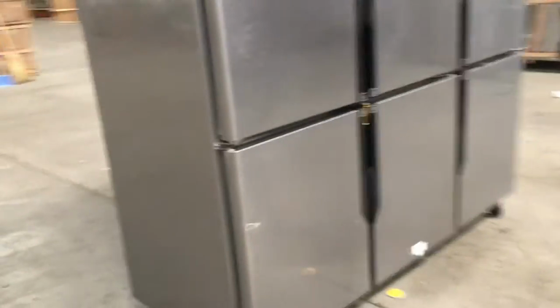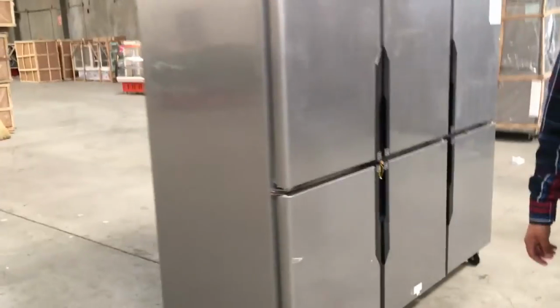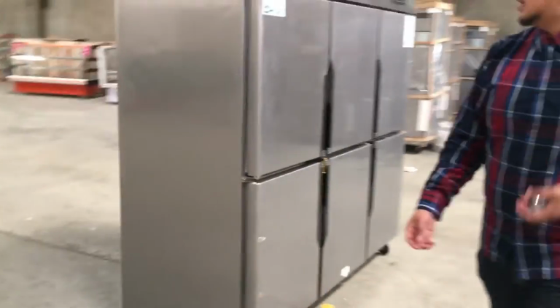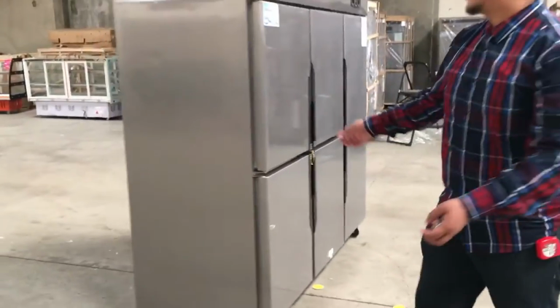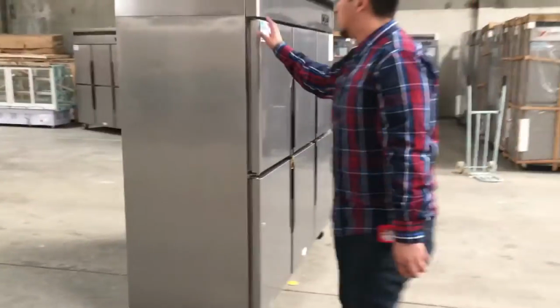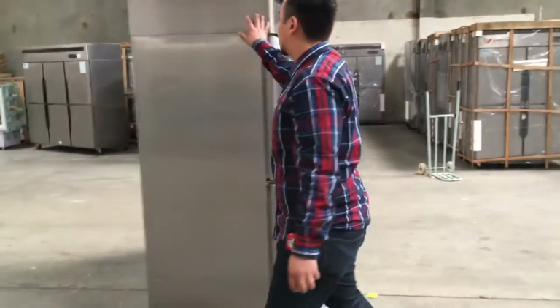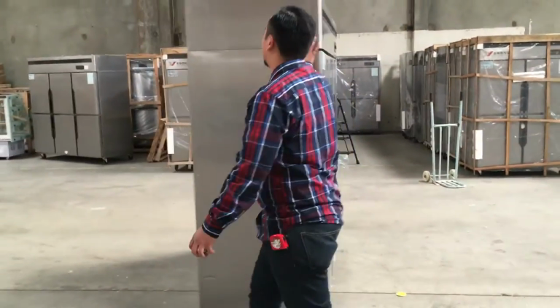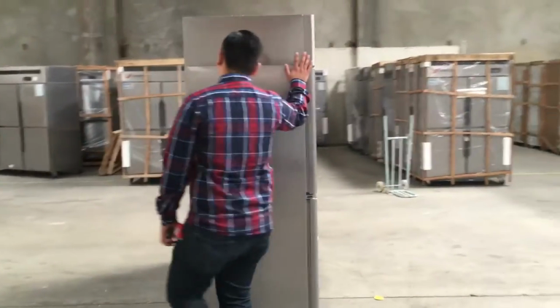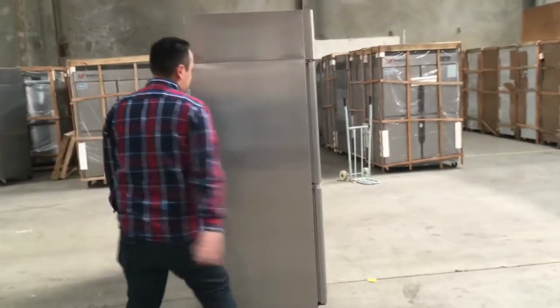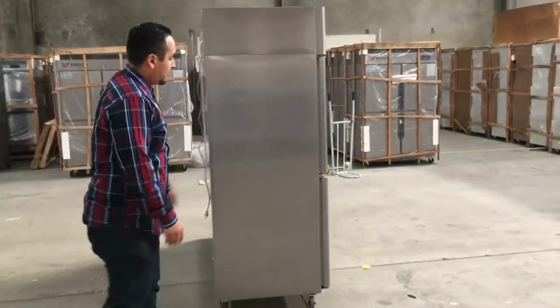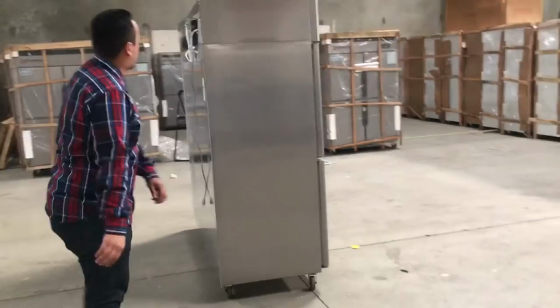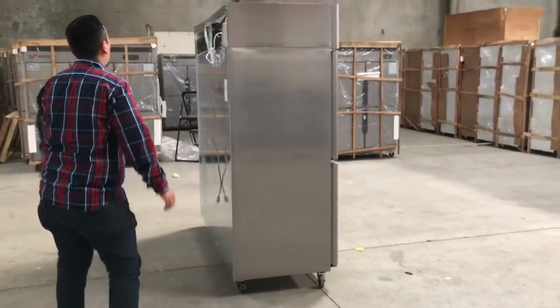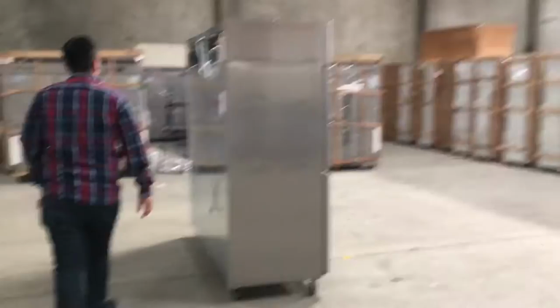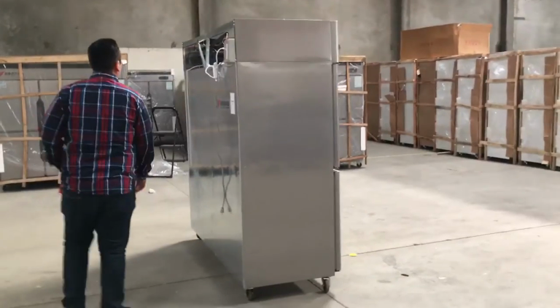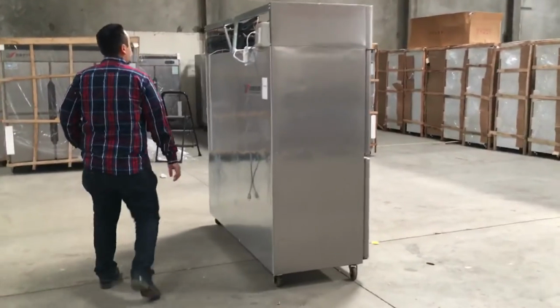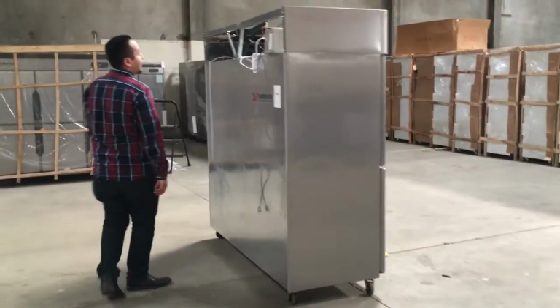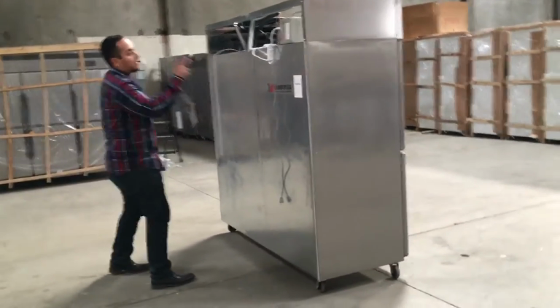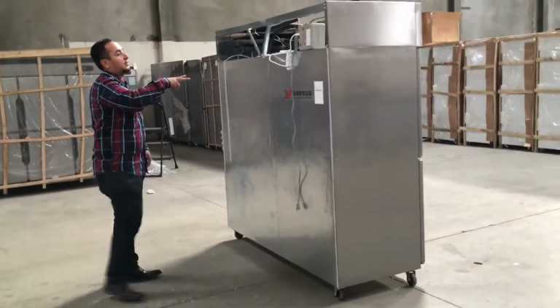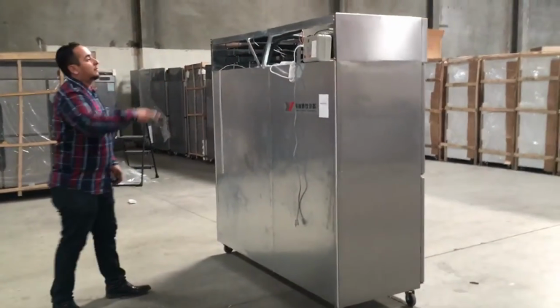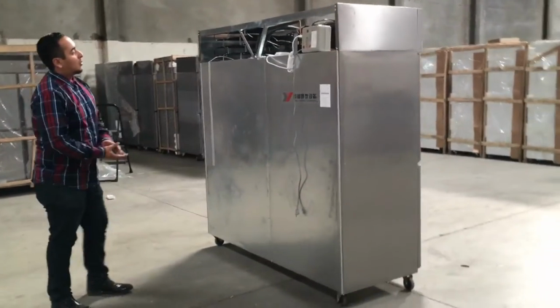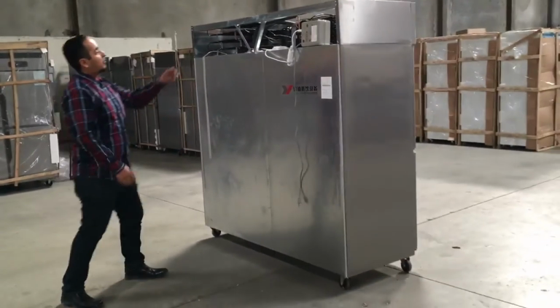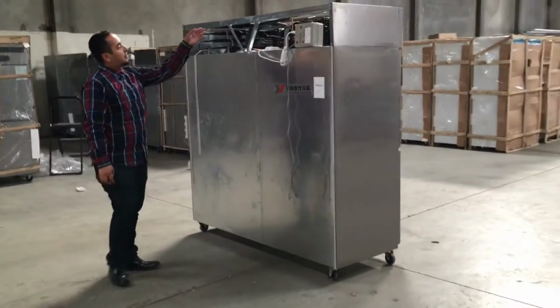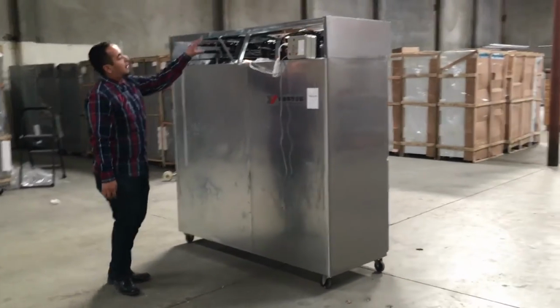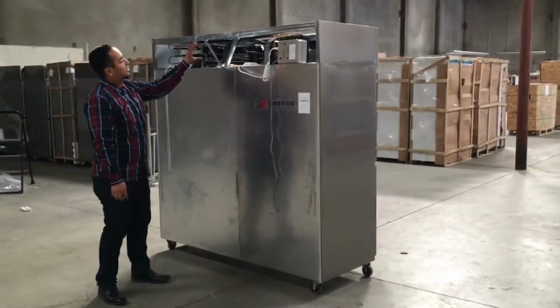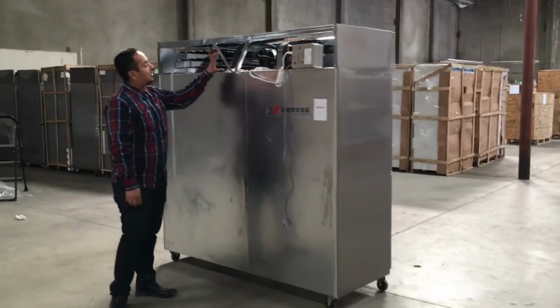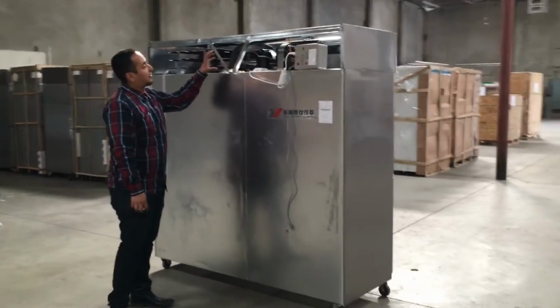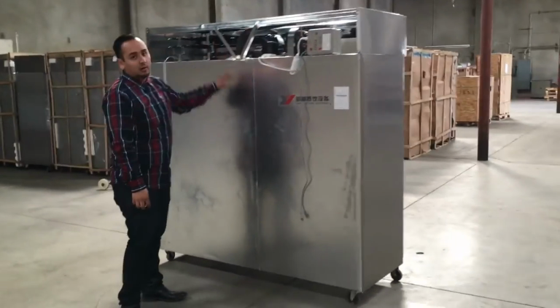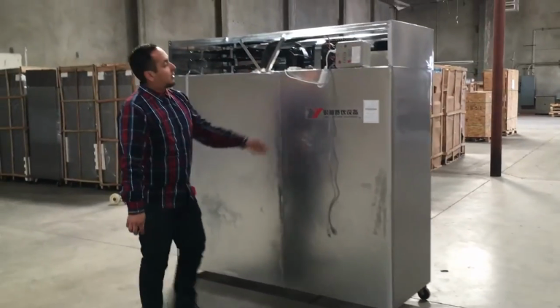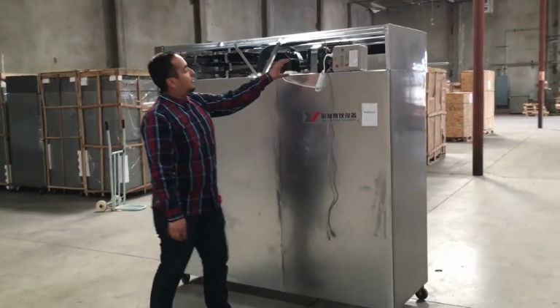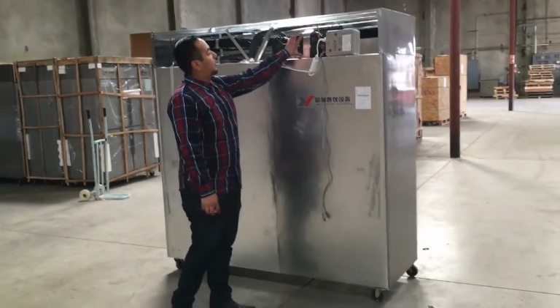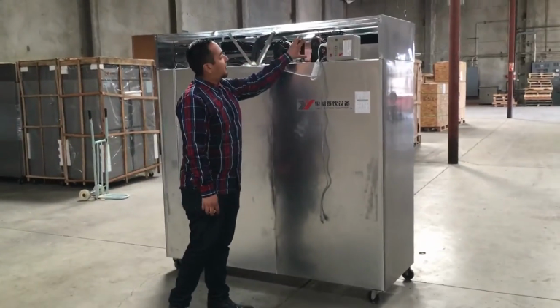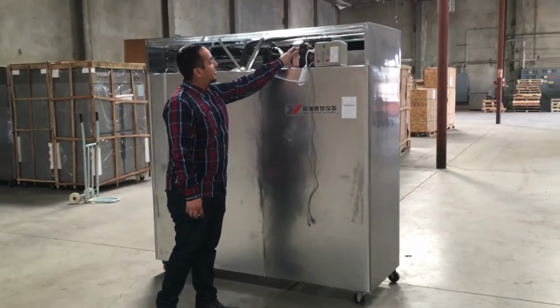And this is how it looks on the side — stainless steel, really good, nice-looking color. This one has two compressors: one compressor in the middle and the back is smaller for the refrigerator, and the front one is a little bigger for the freezer.